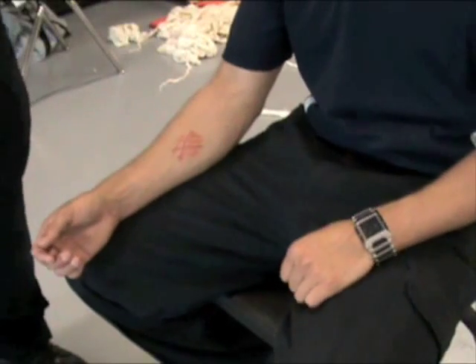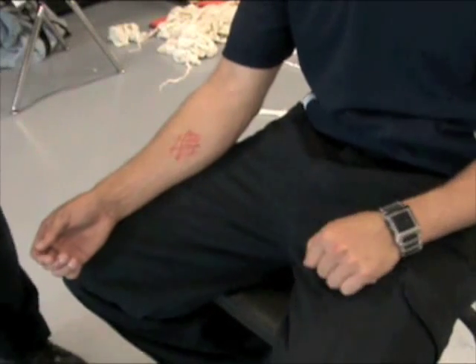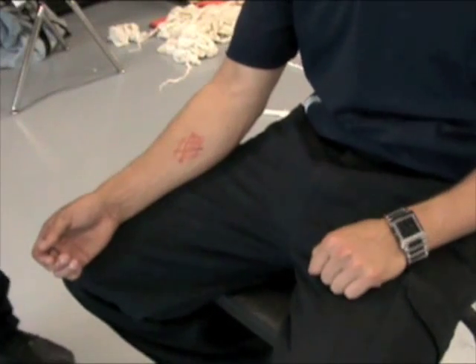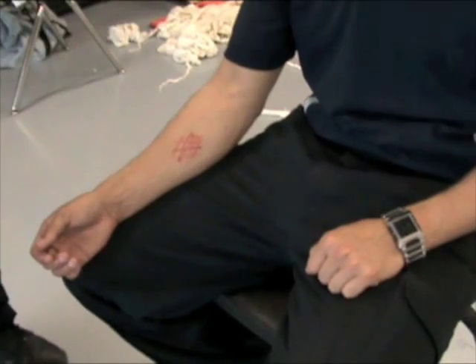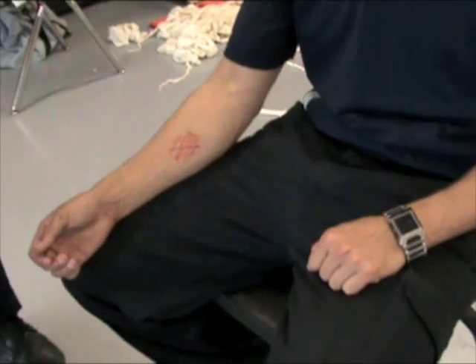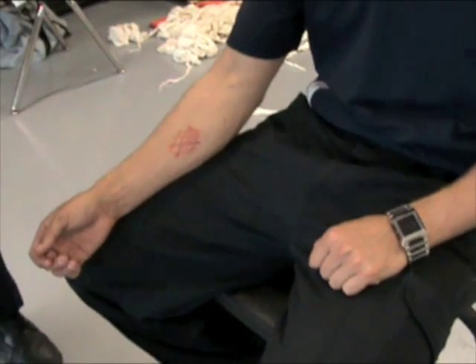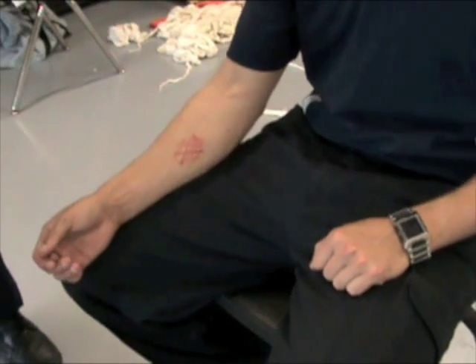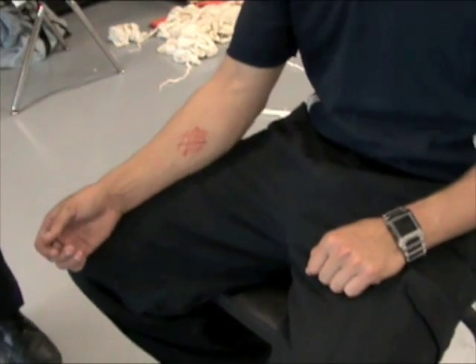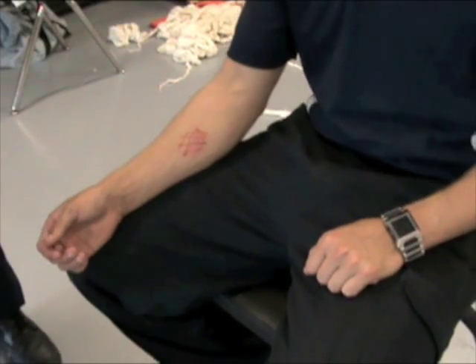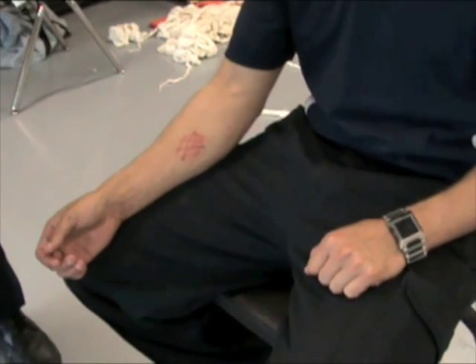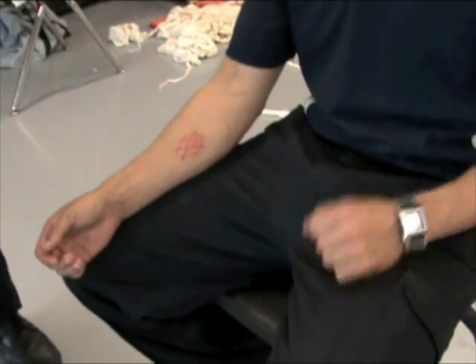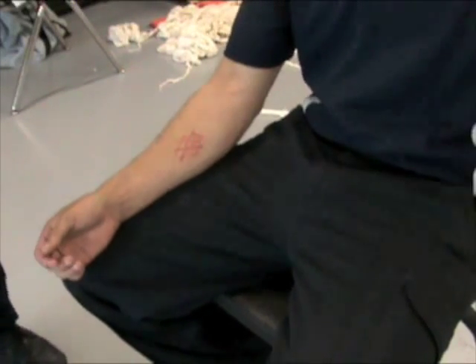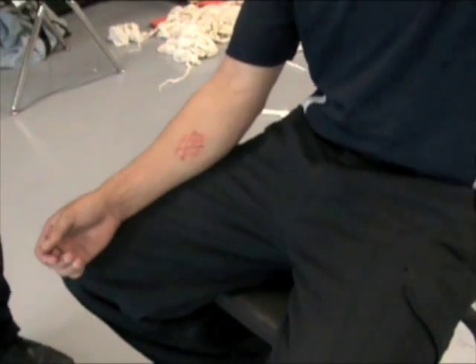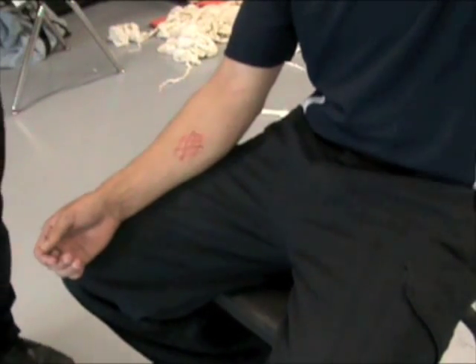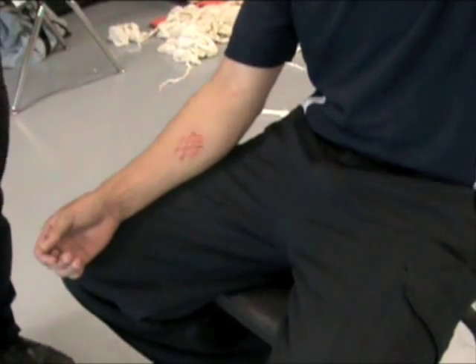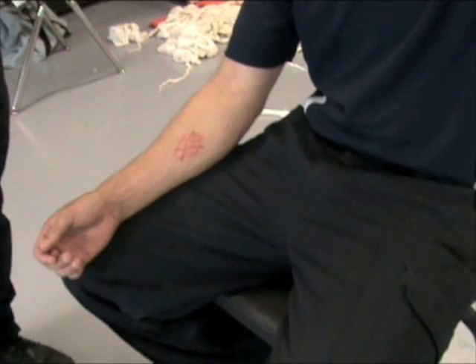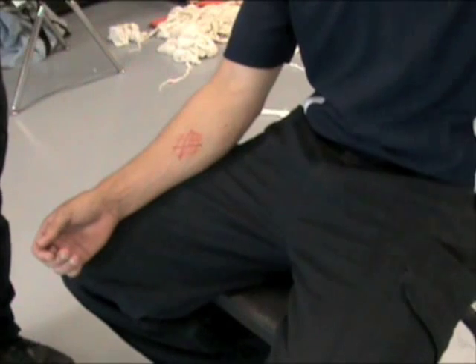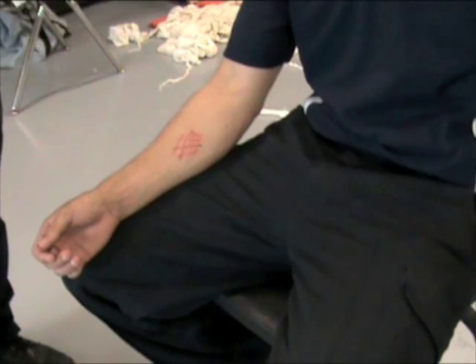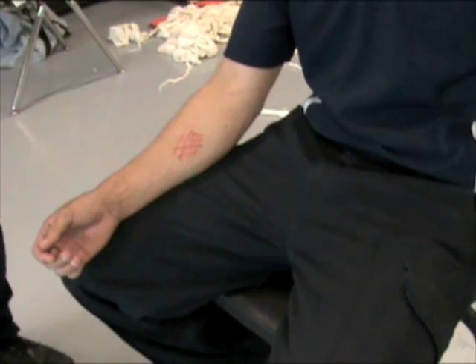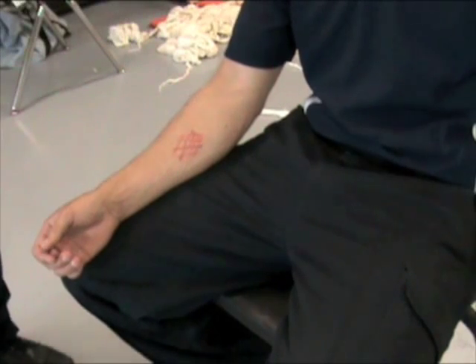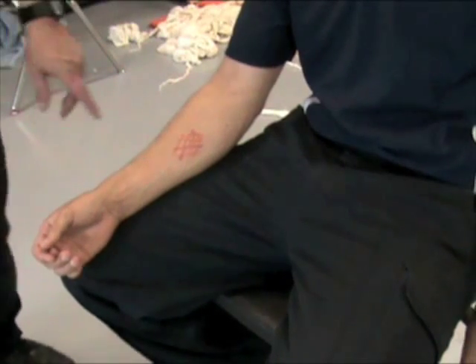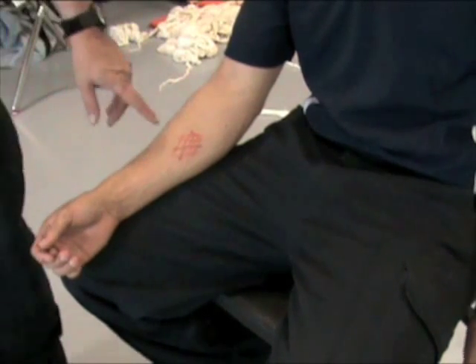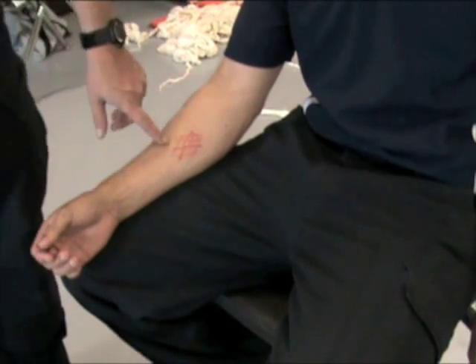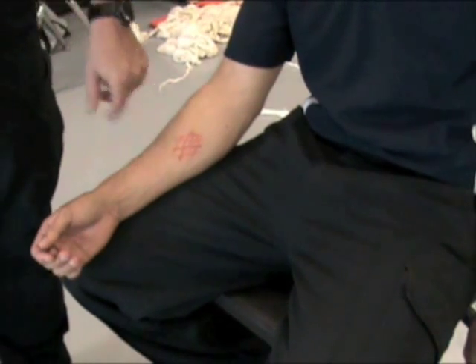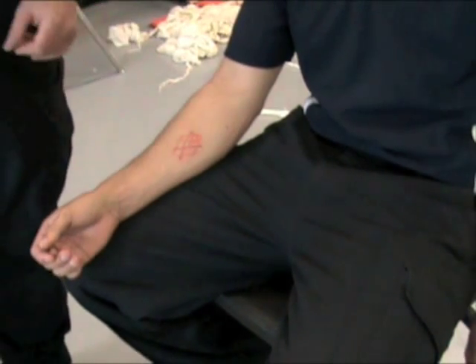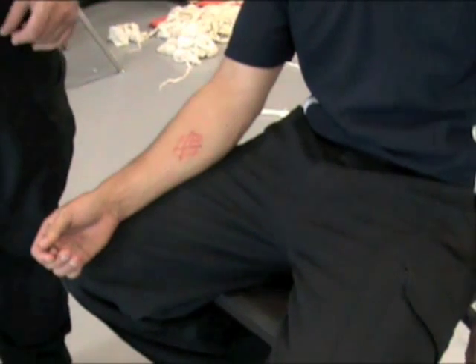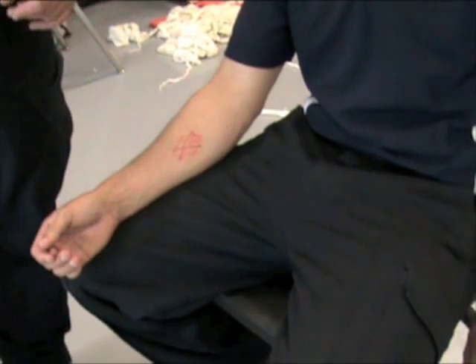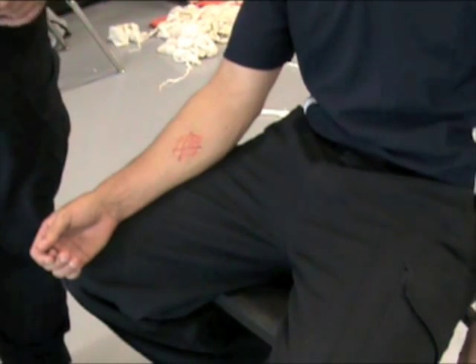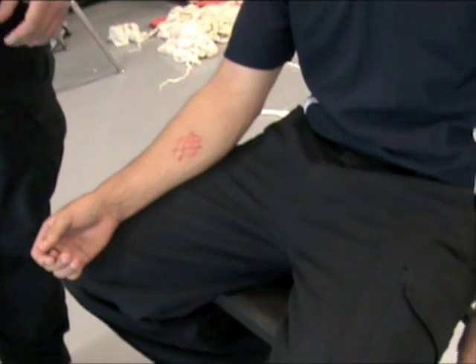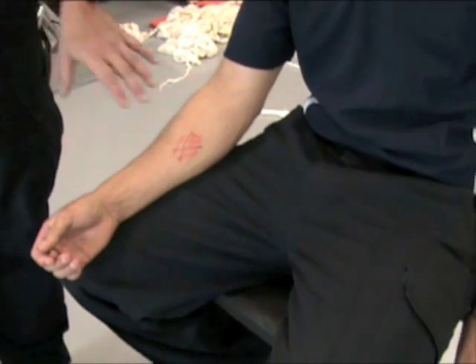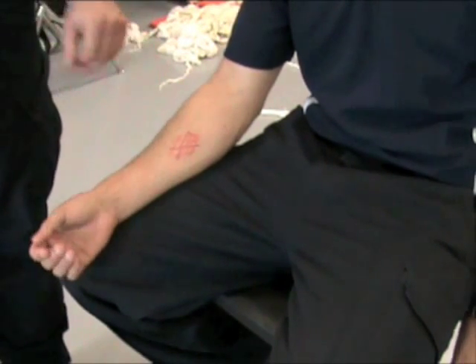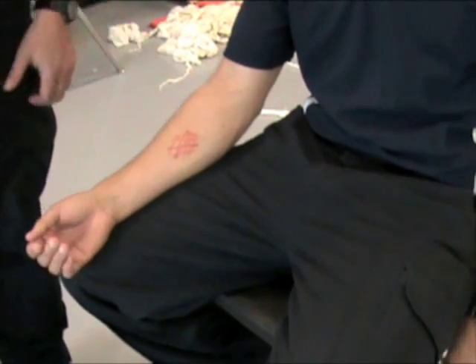This skill is going to demonstrate bleeding control and what we do for typical bleeding patients. We've put a little red mark on Brian's arm here to show an area of injury.